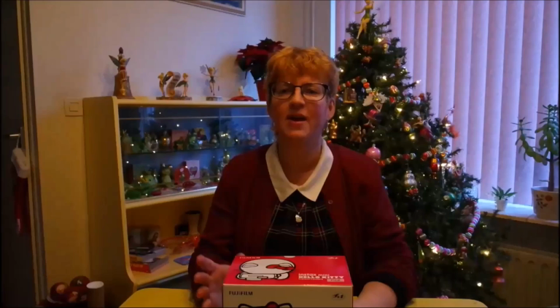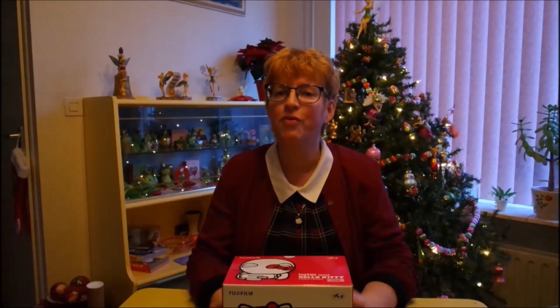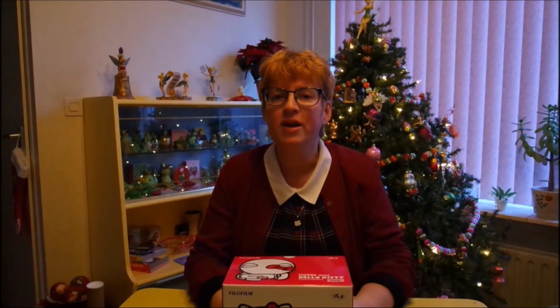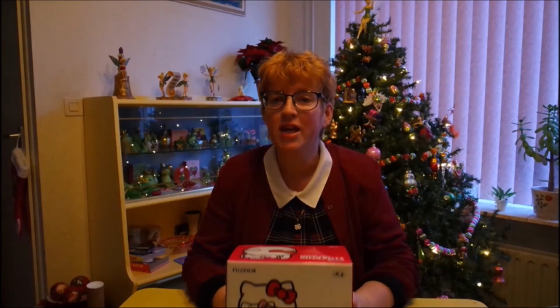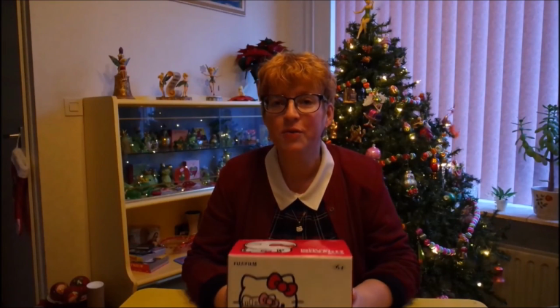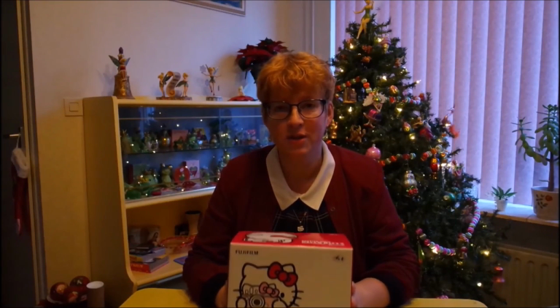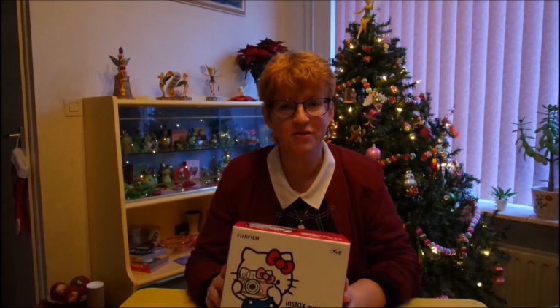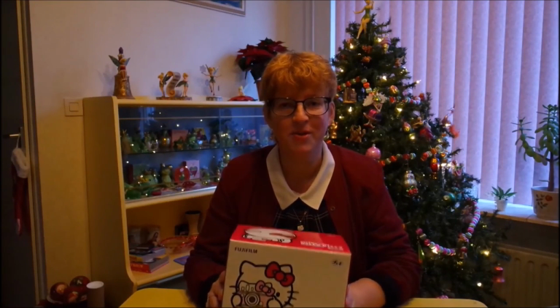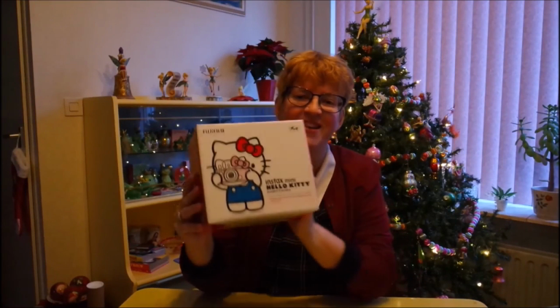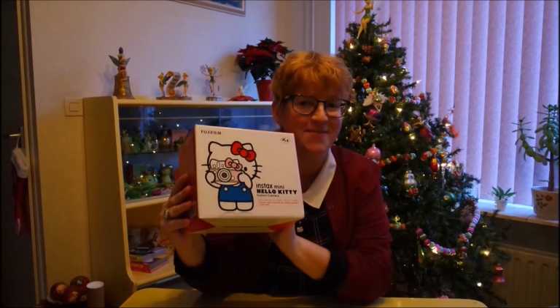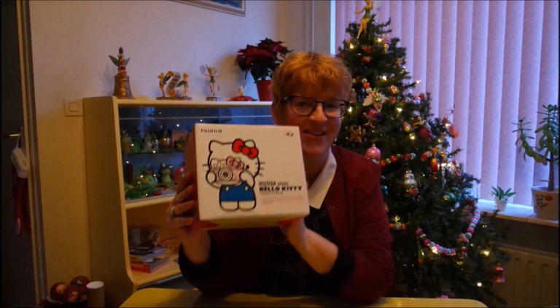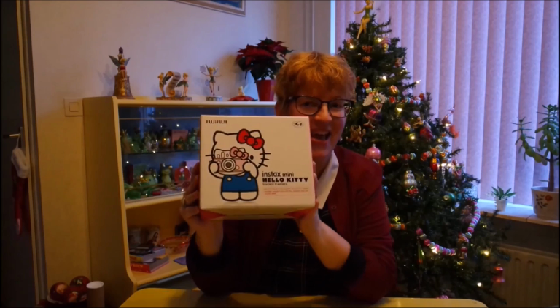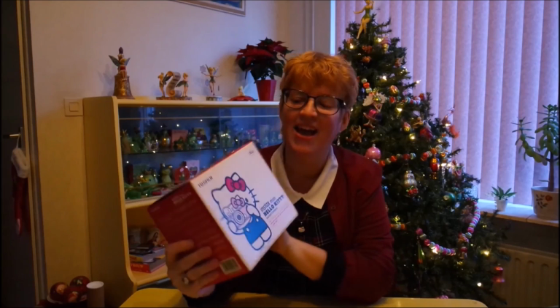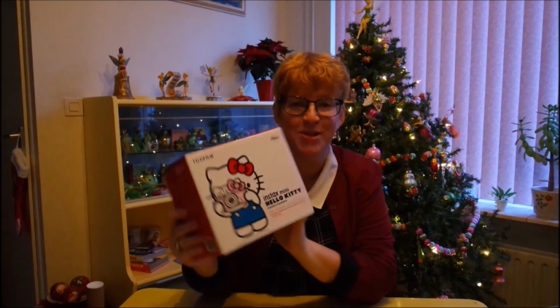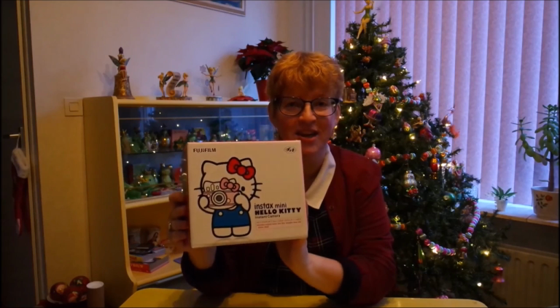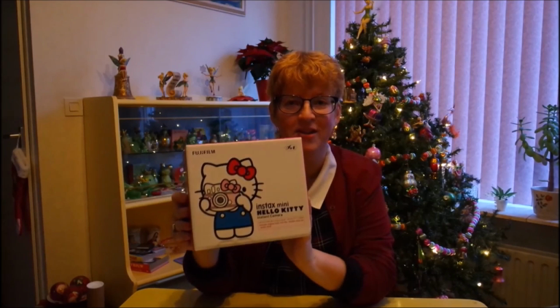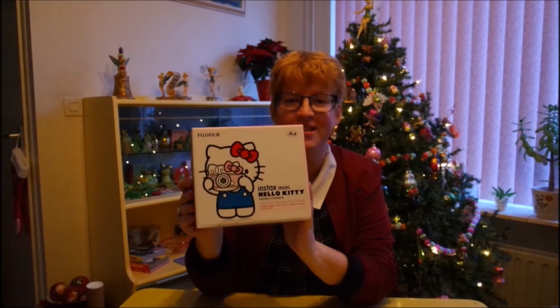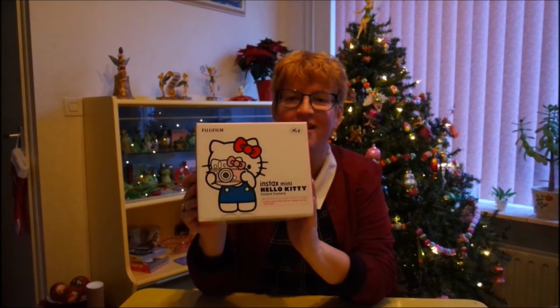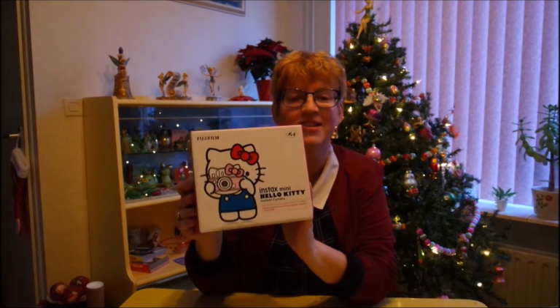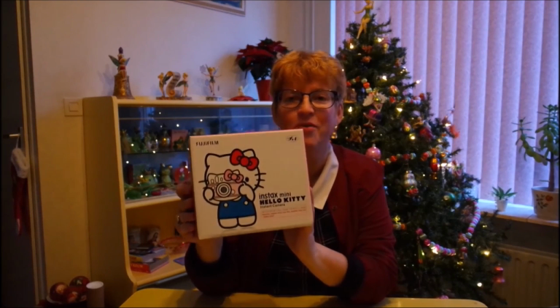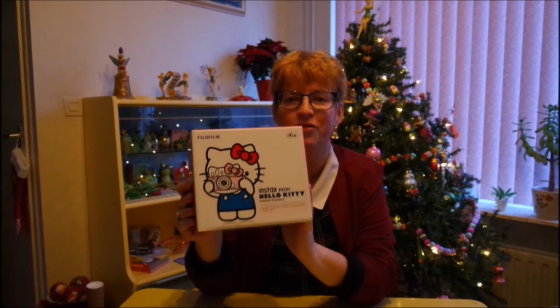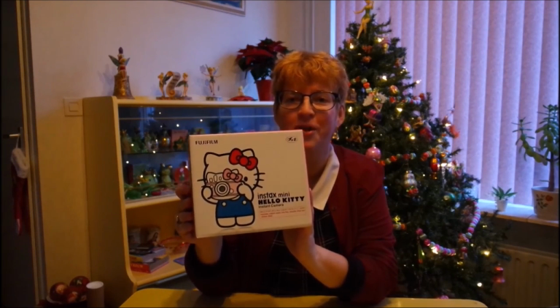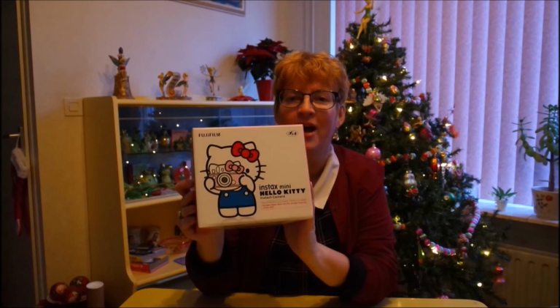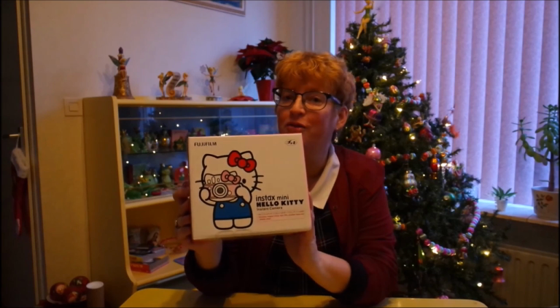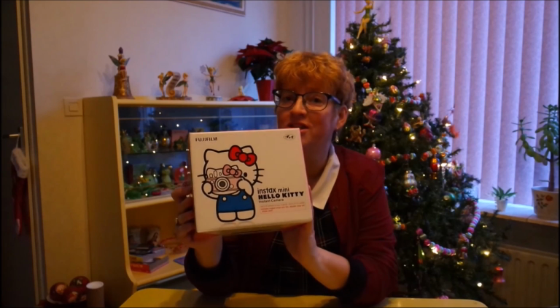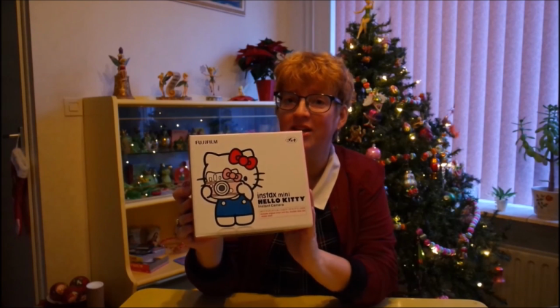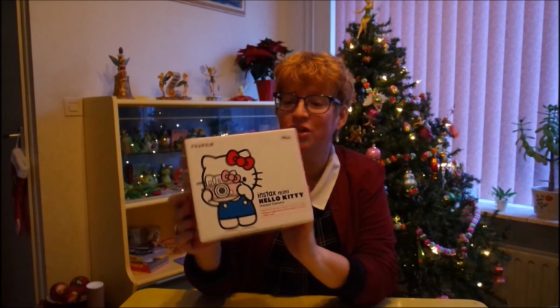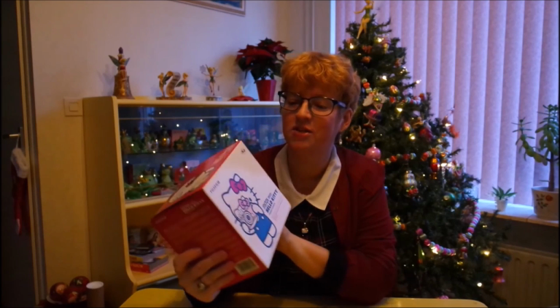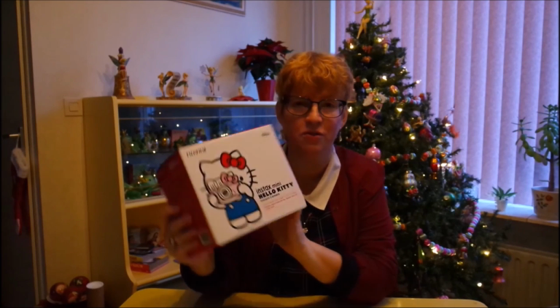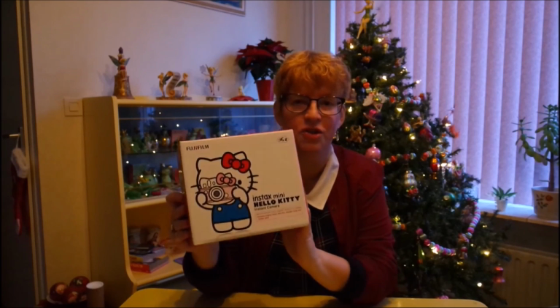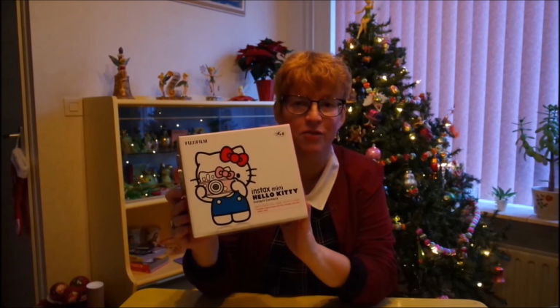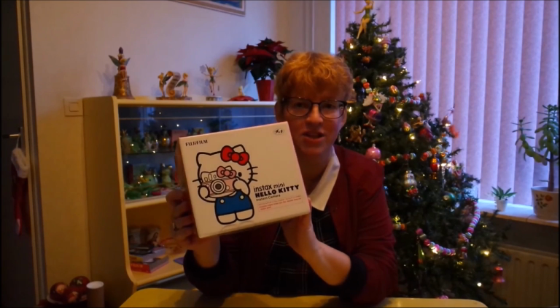Hi everyone! Today I'm going to do a little unboxing video because I got this in the mail. I'm so excited about this. It's an Instax camera from Fujifilm, and of course it's a Hello Kitty edition — a special 40th anniversary edition.